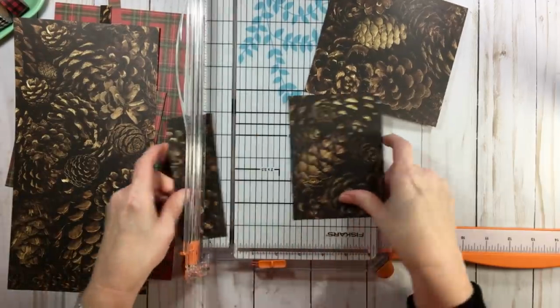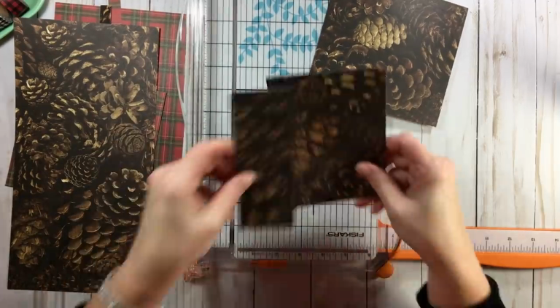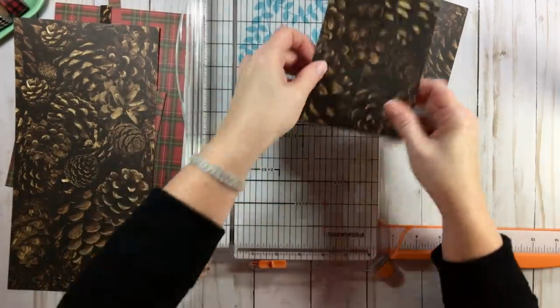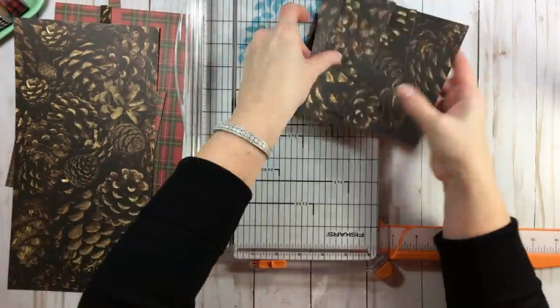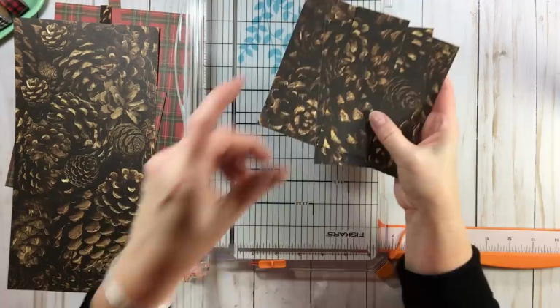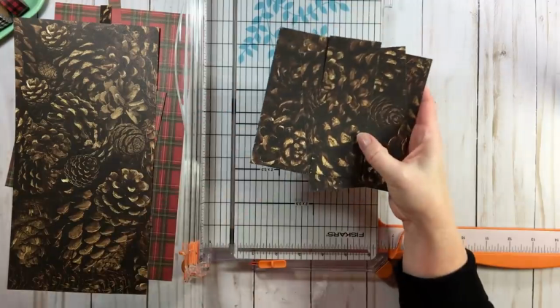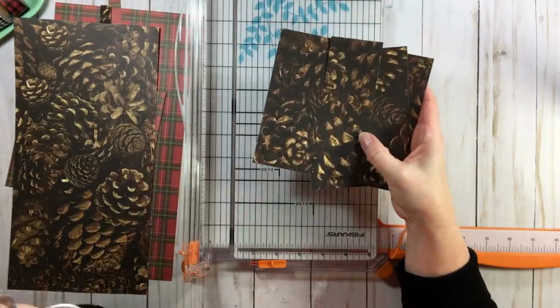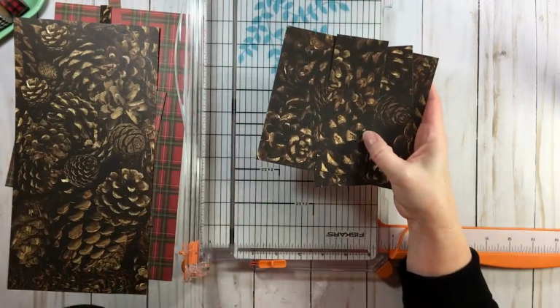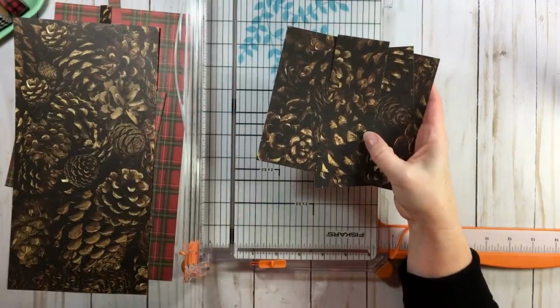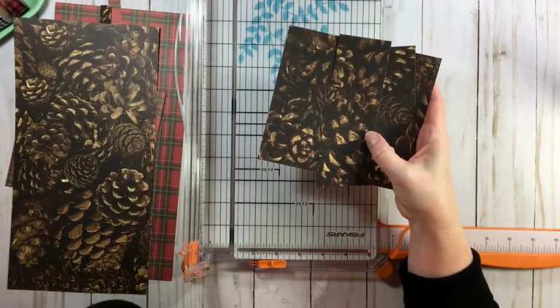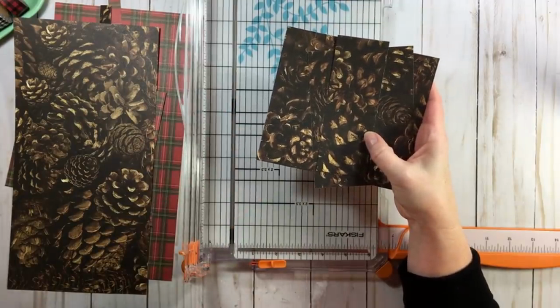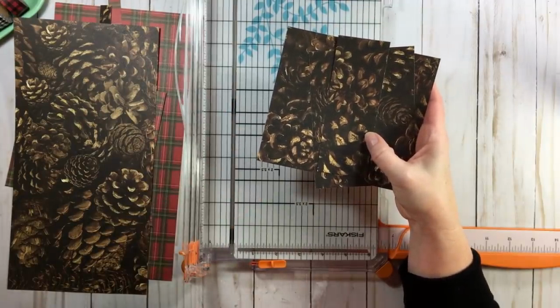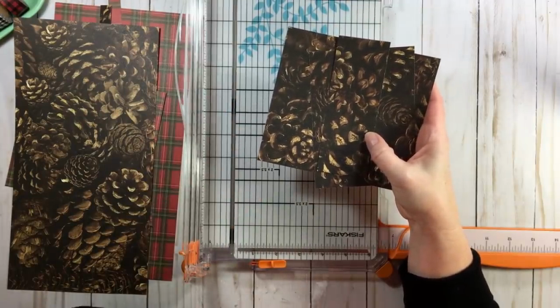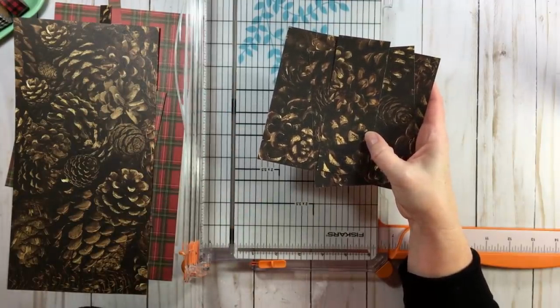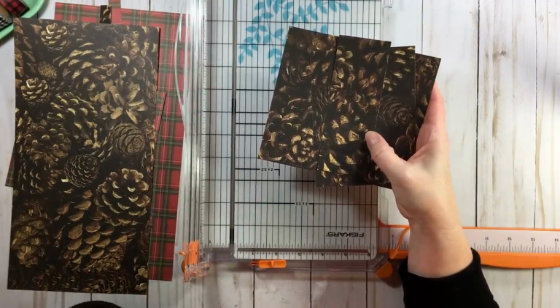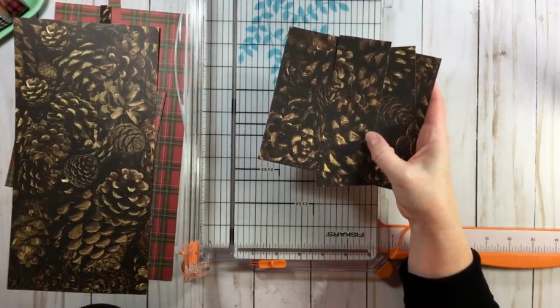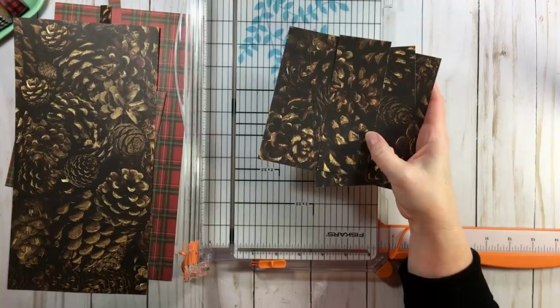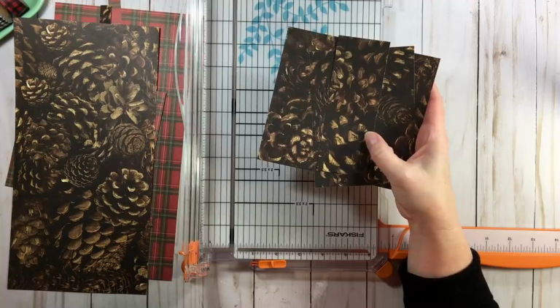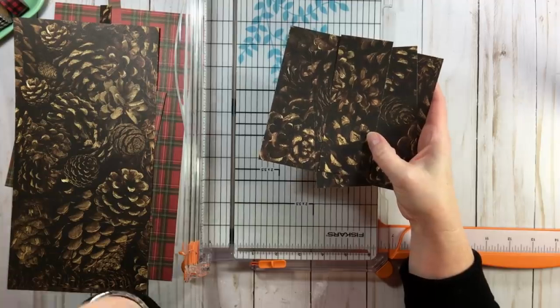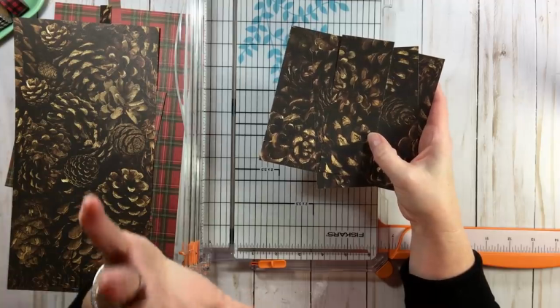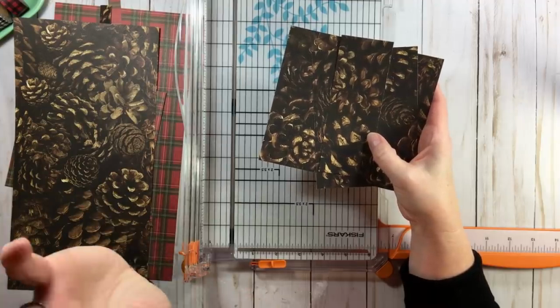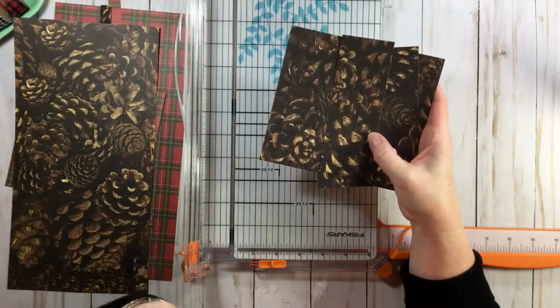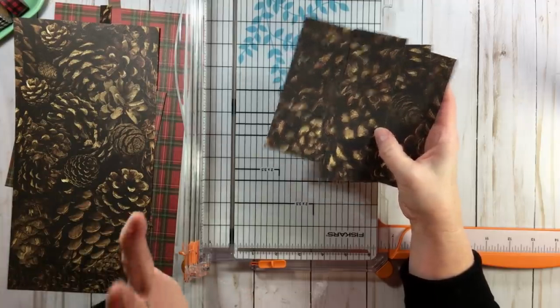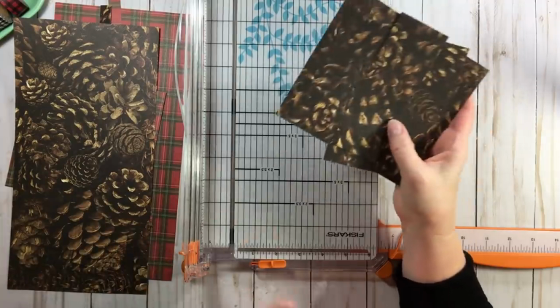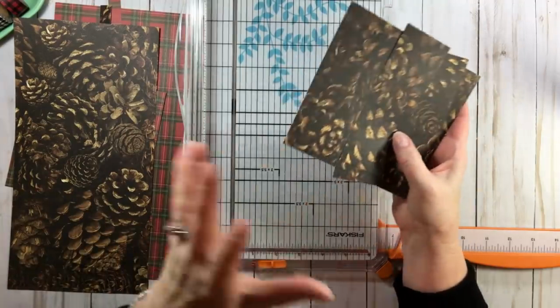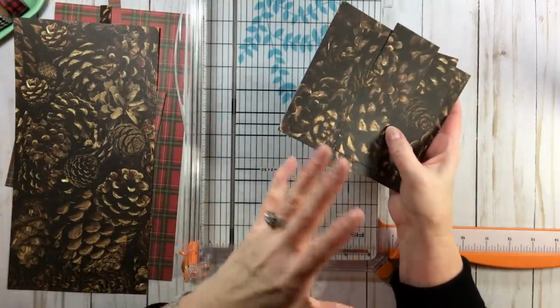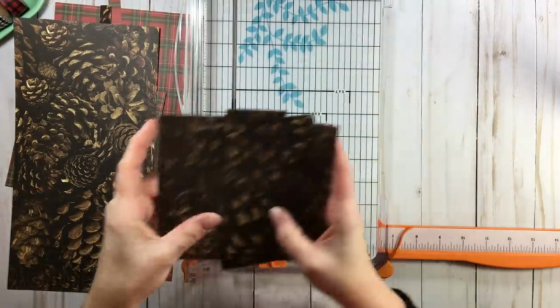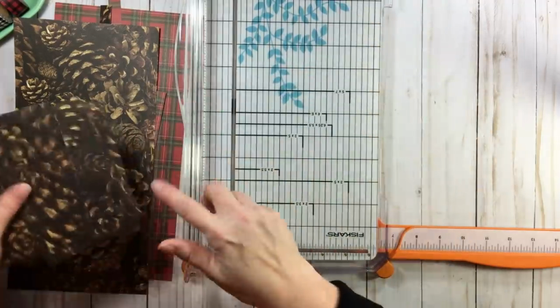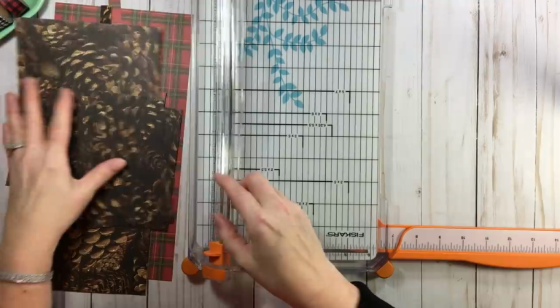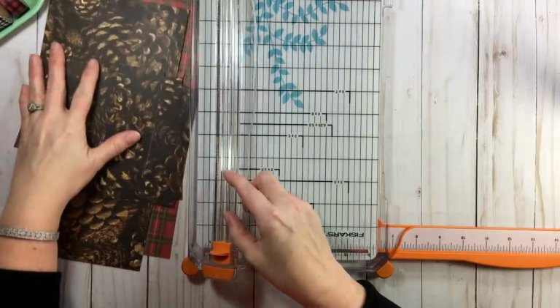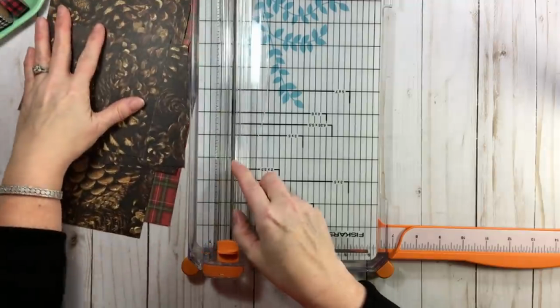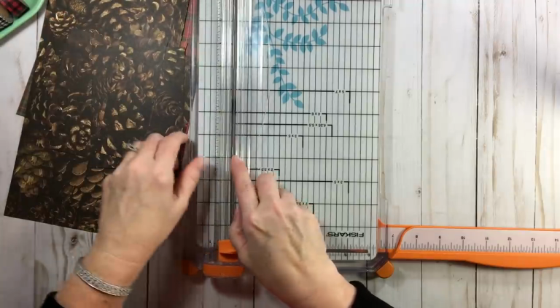If at any point this seems a little too fast for you, definitely go back to the paper-cutting video from round one — I do it more than once, and I even break out some extra paper just so you can see it clearly.